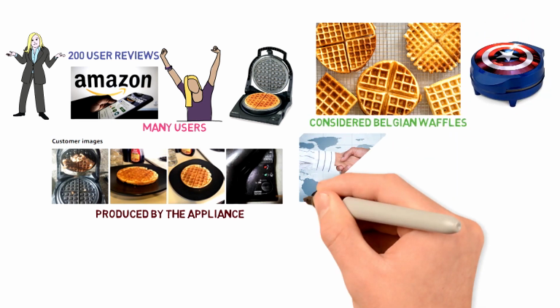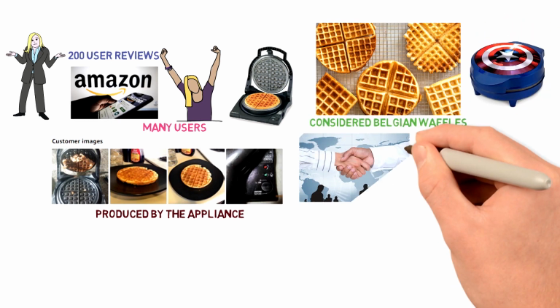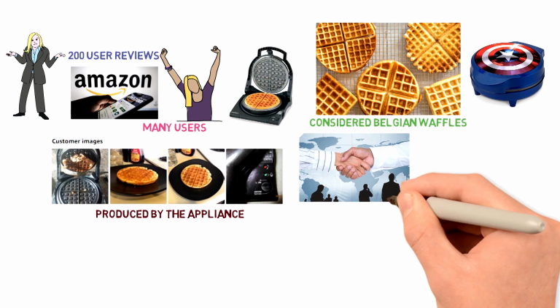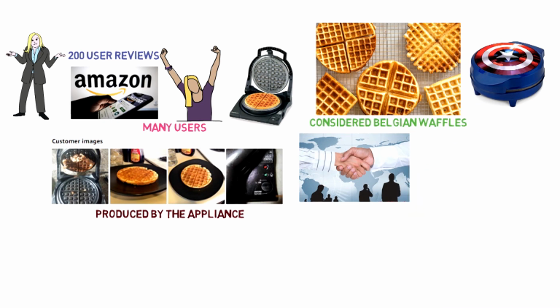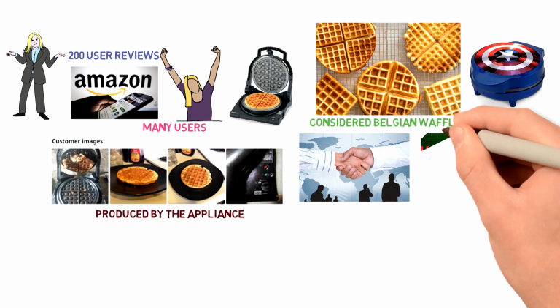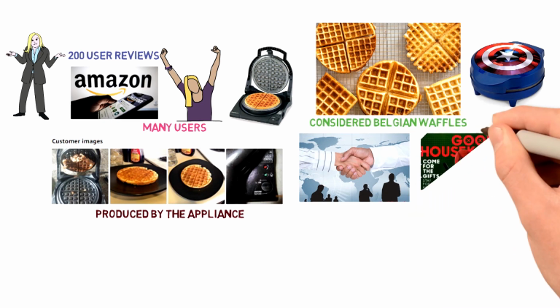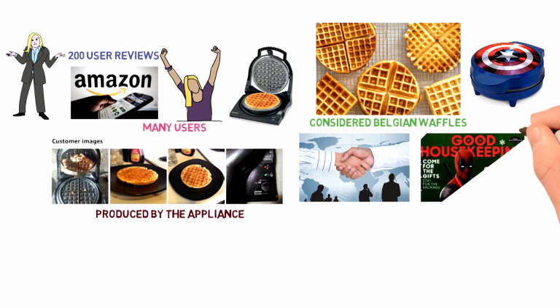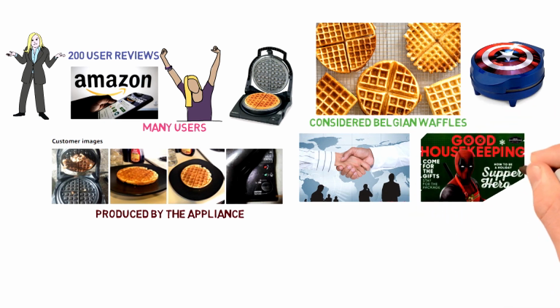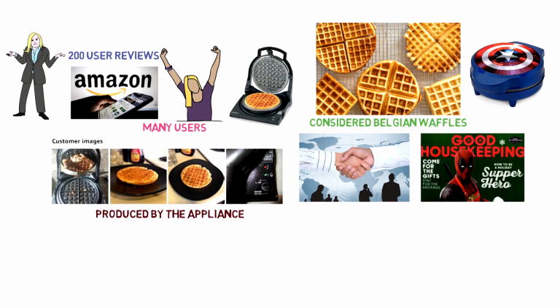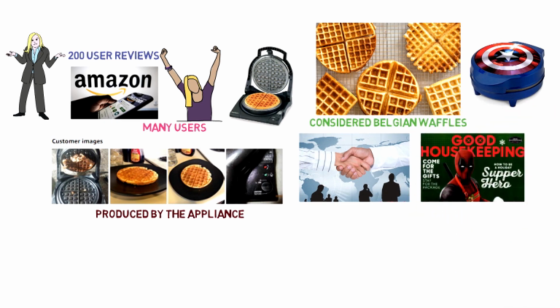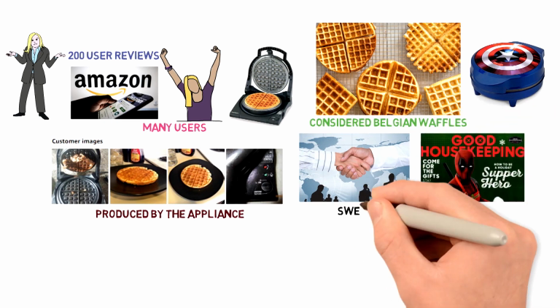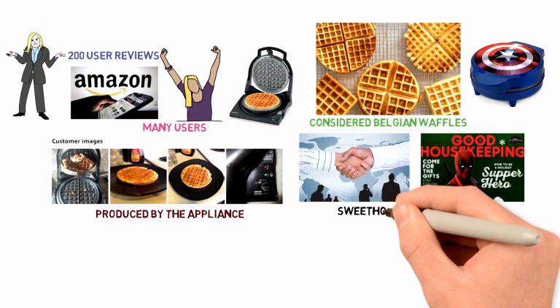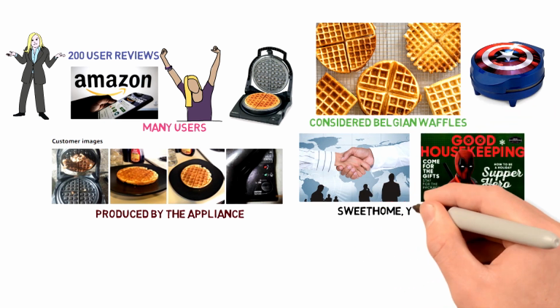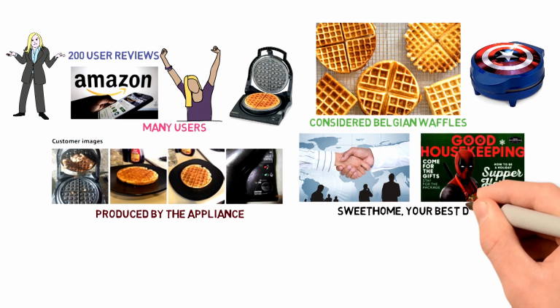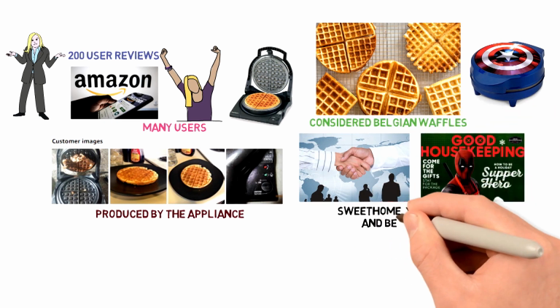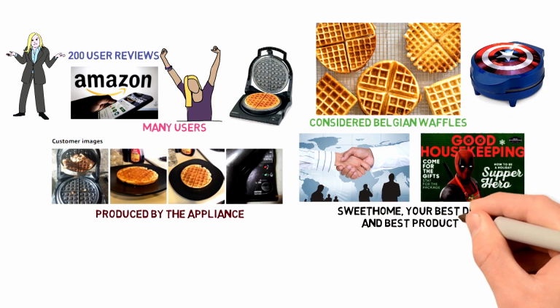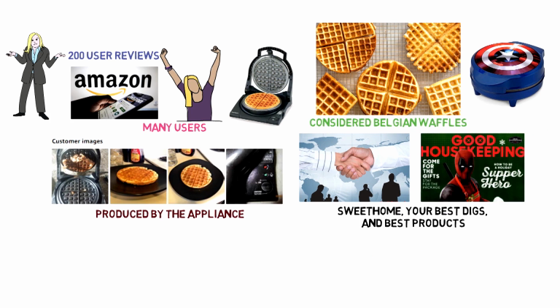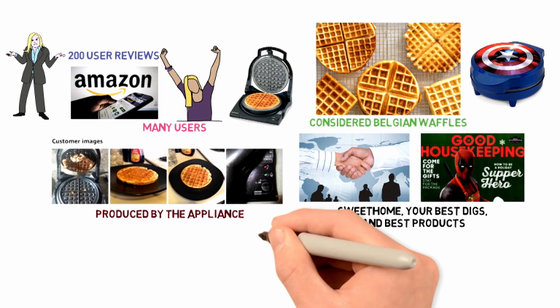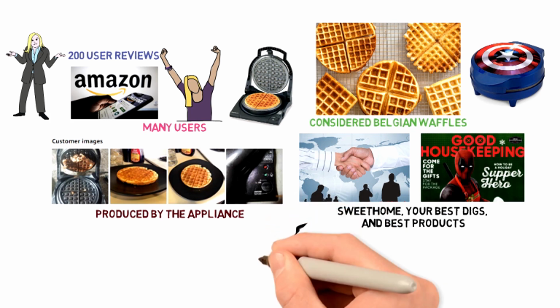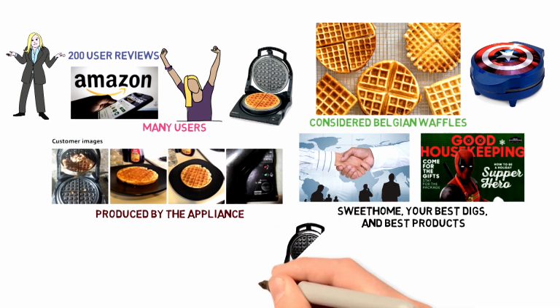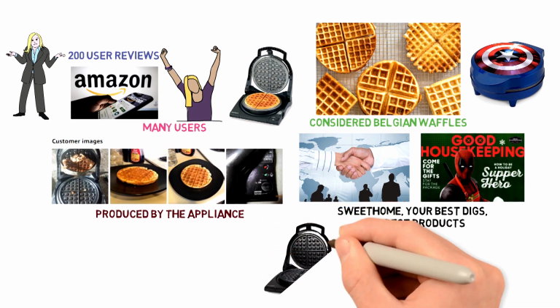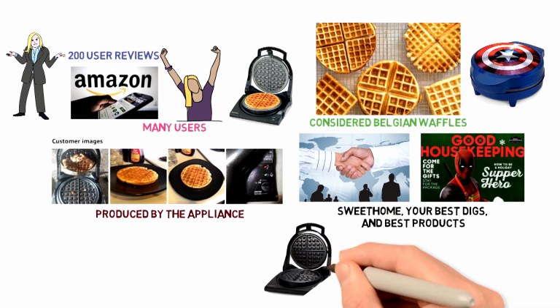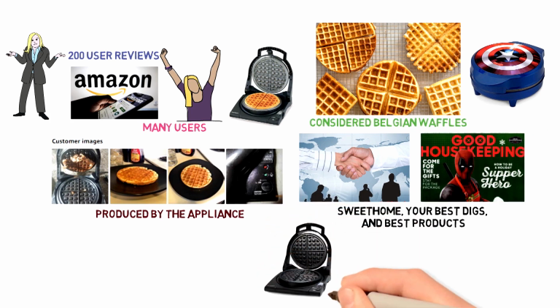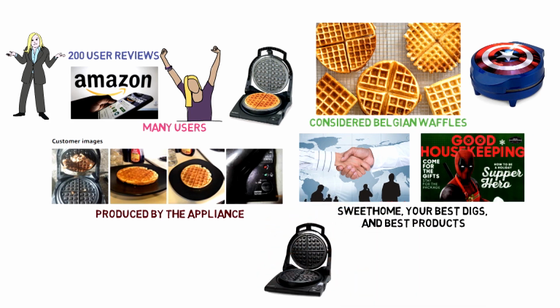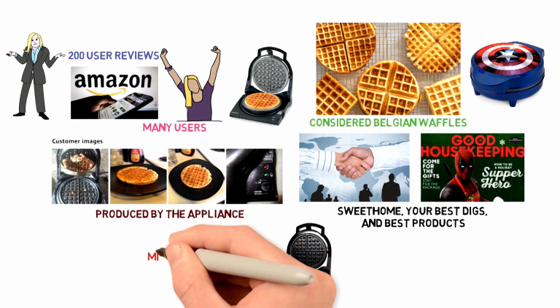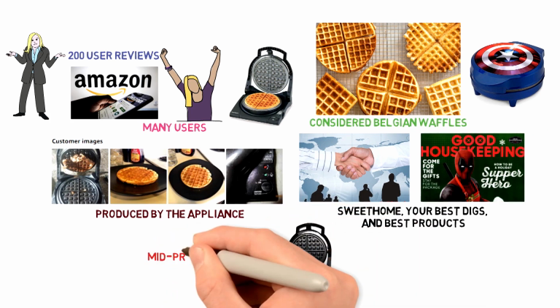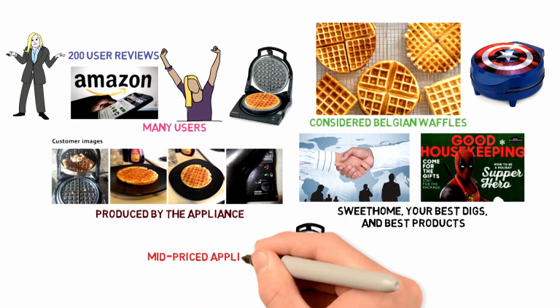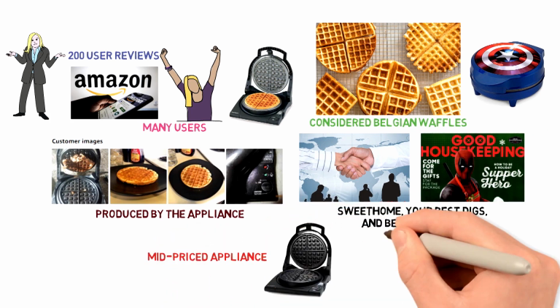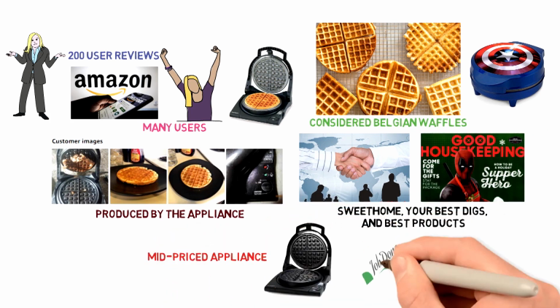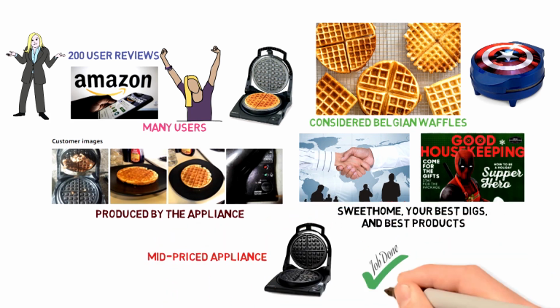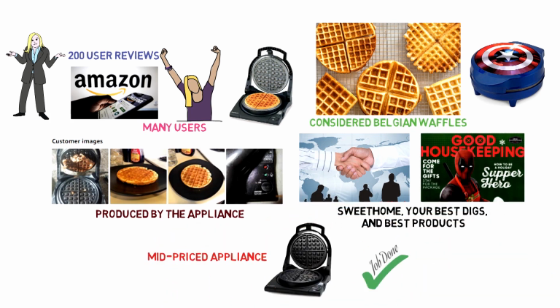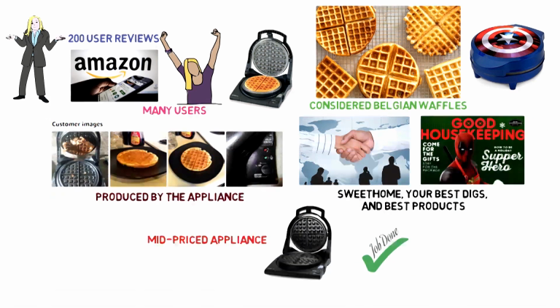Across the web, professional reviewers — including those at Good Housekeeping, The Sweet Home, Your Best Digs, and Best Products — cite the Chef's Choice Pro Express as a strong contender for those seeking a mid-priced appliance that gets the job done.